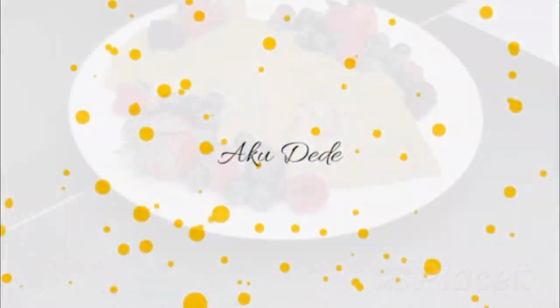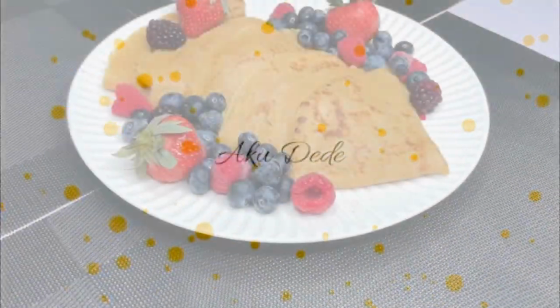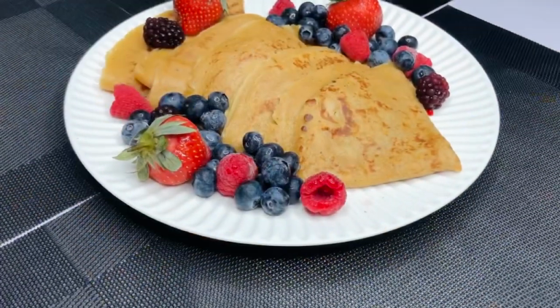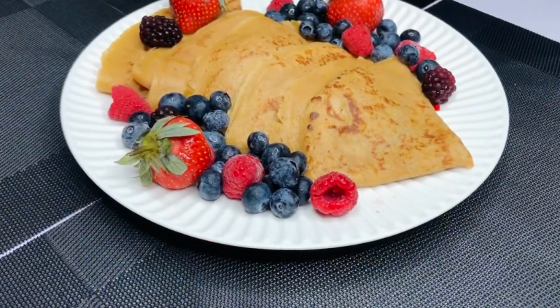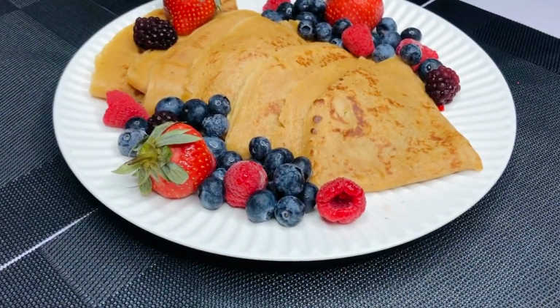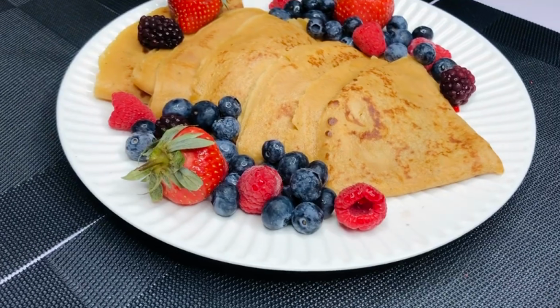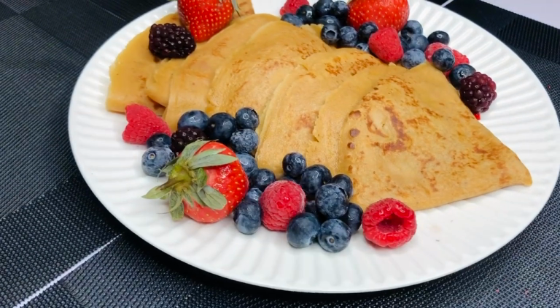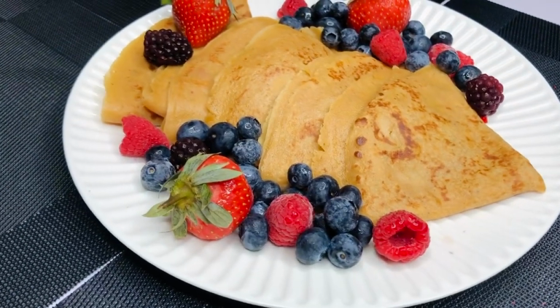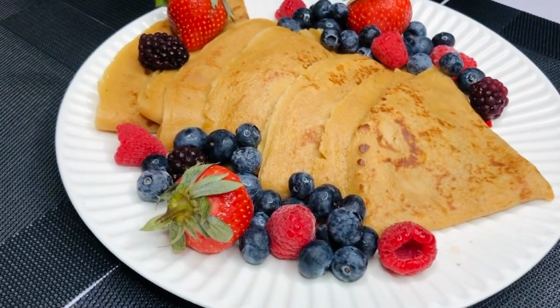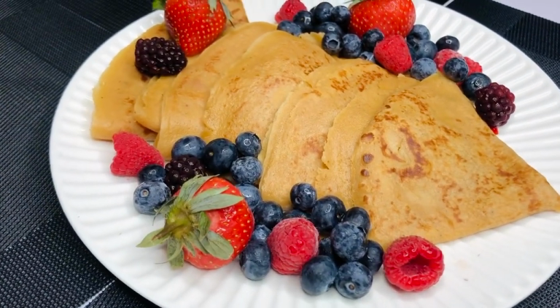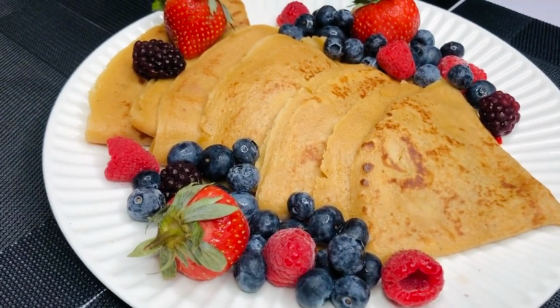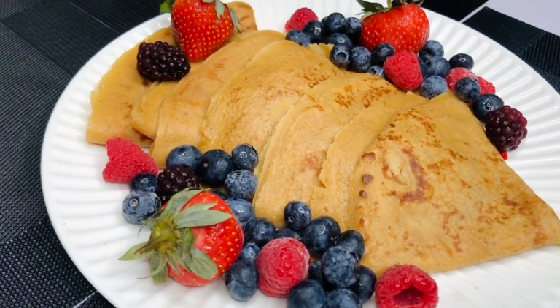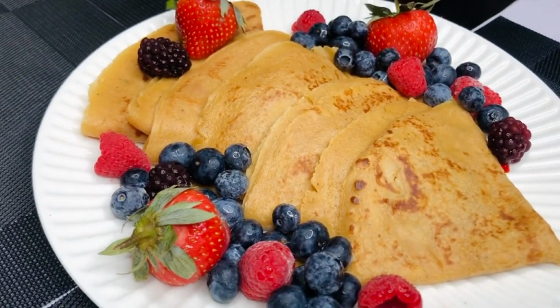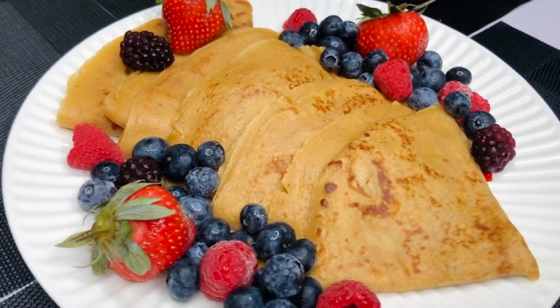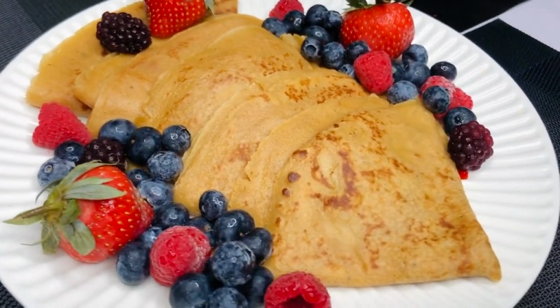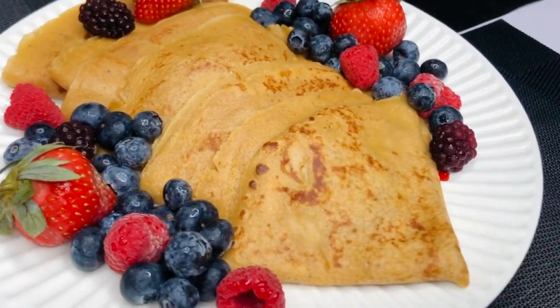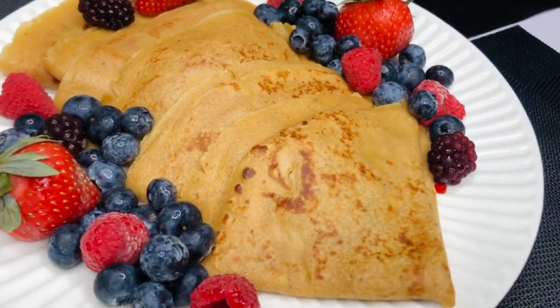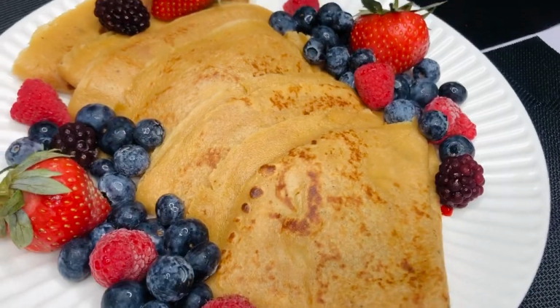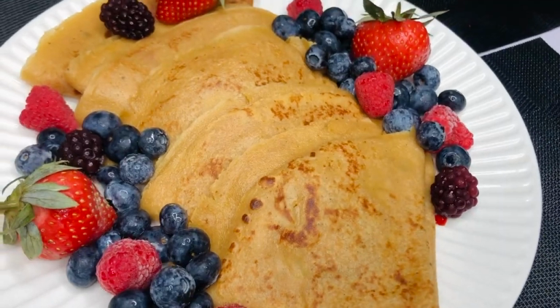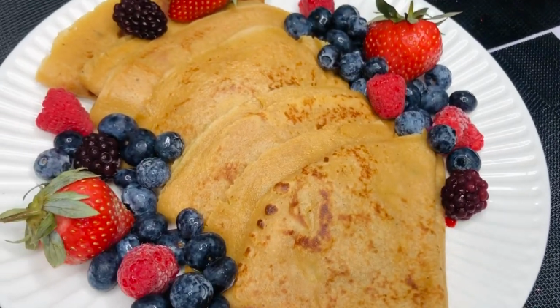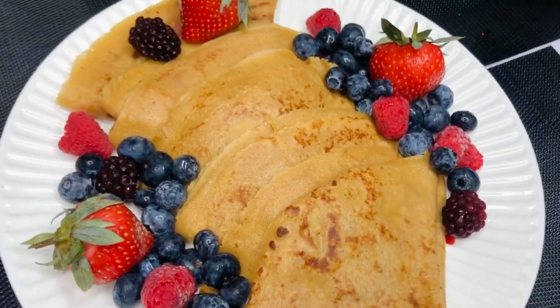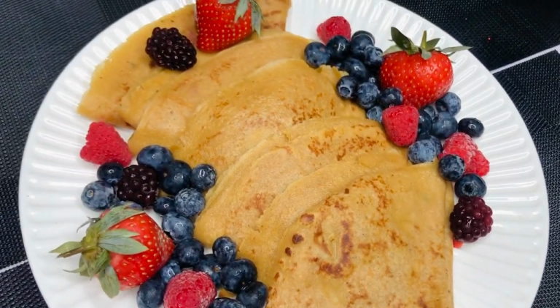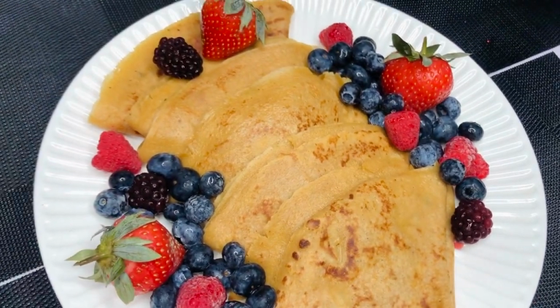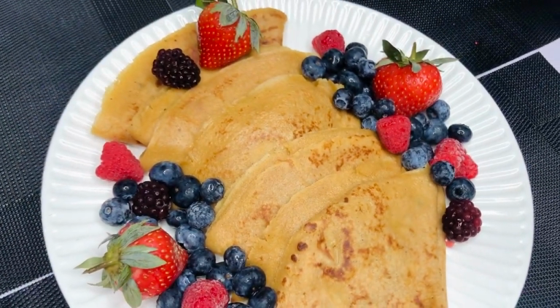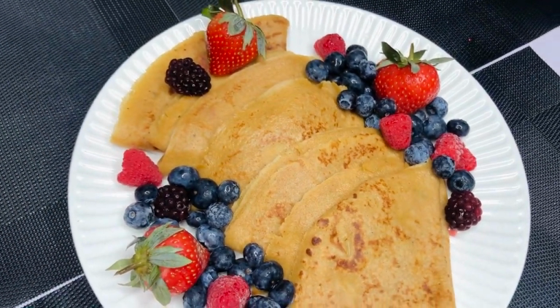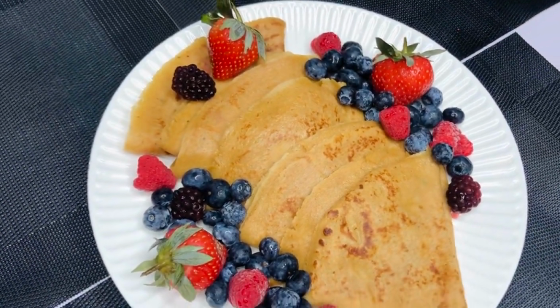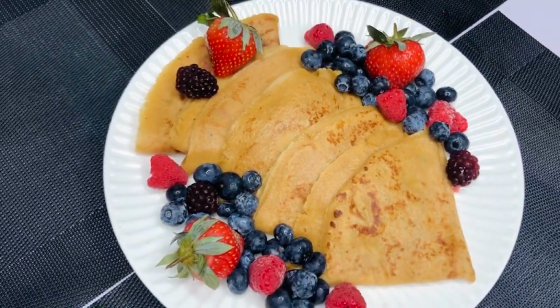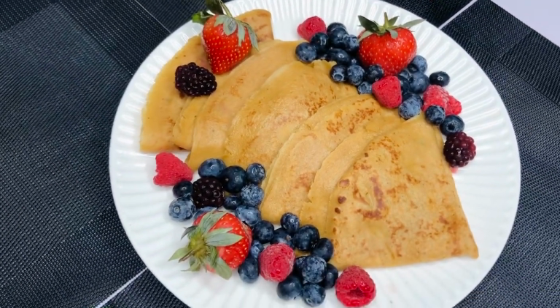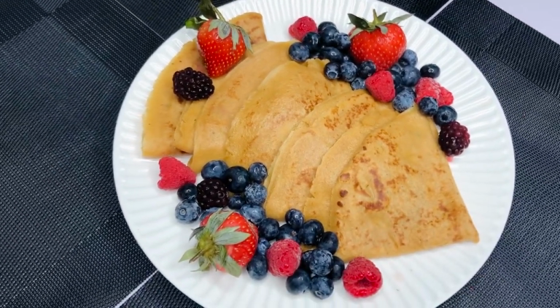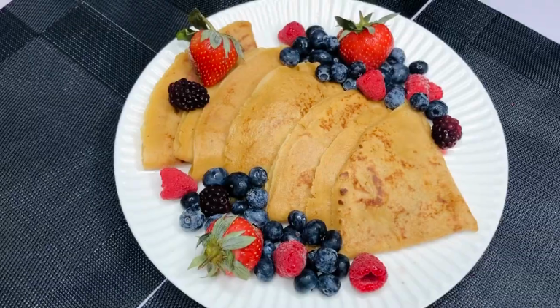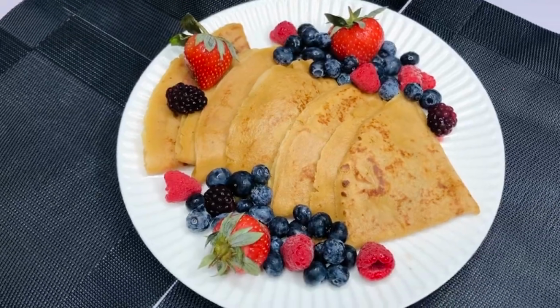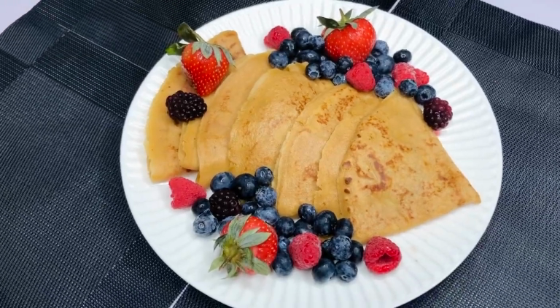Hi guys, welcome back to my channel. If you're new here, it's lovely to have you, and if you're returning, hey boo, it's nice to have you back. My name is Akudide and today's video we're going to make beautiful, delicious, easy classic Ghana pancakes.